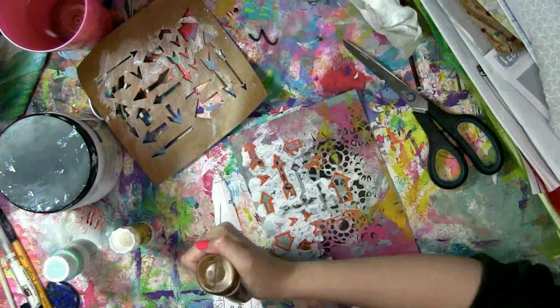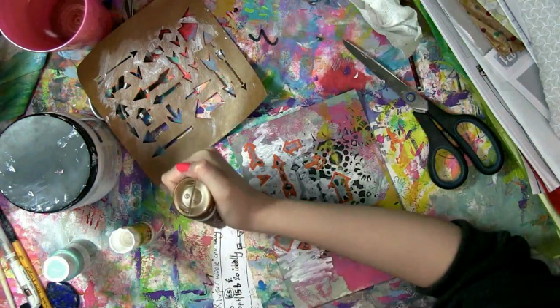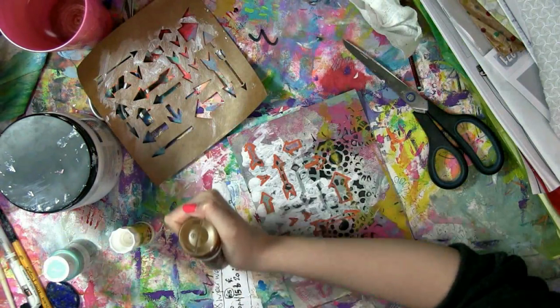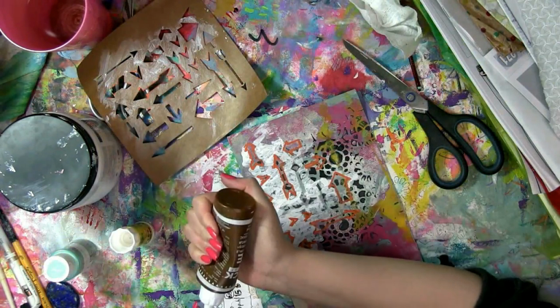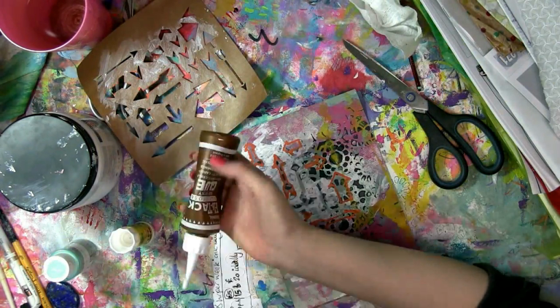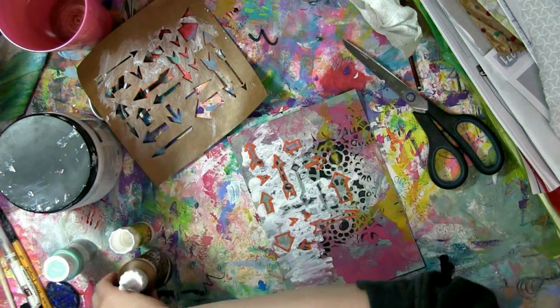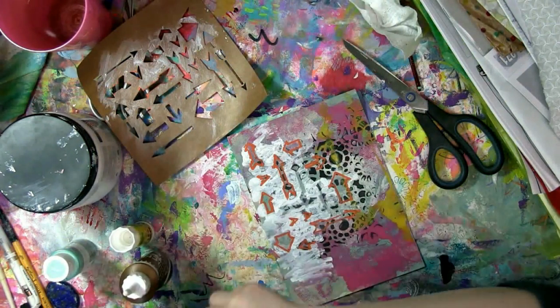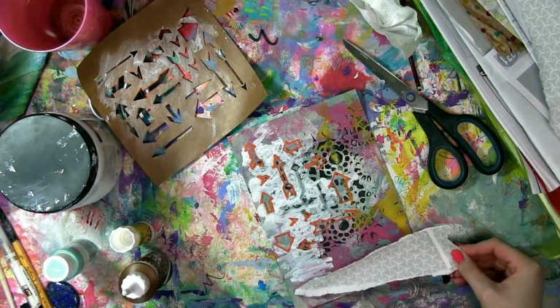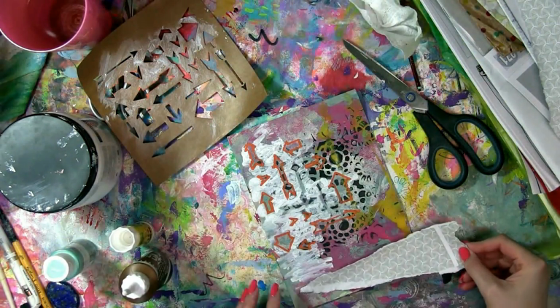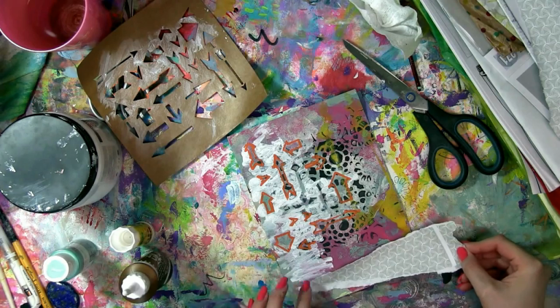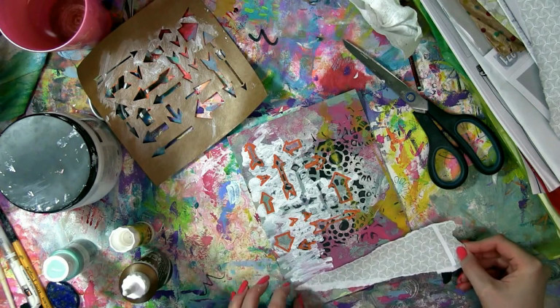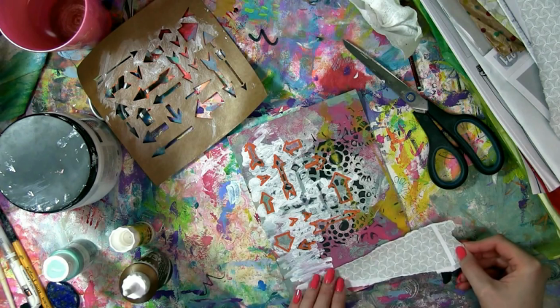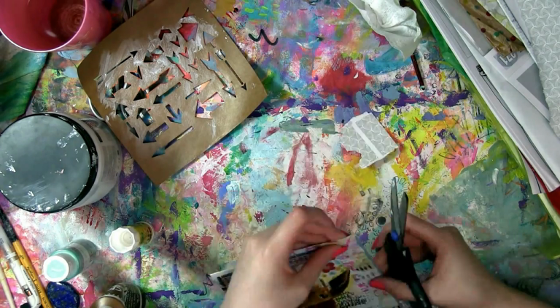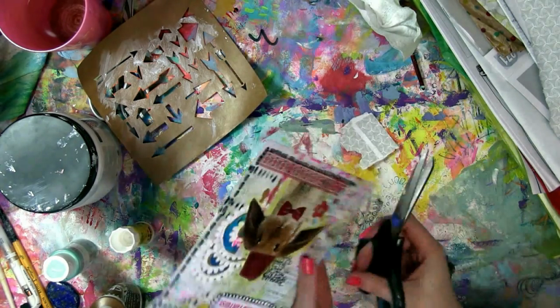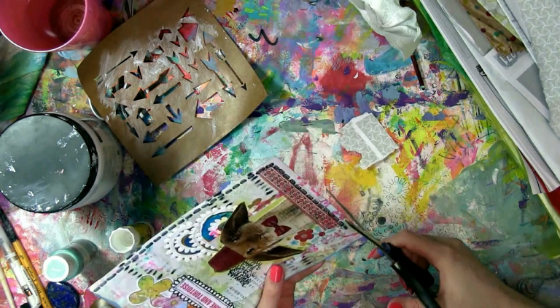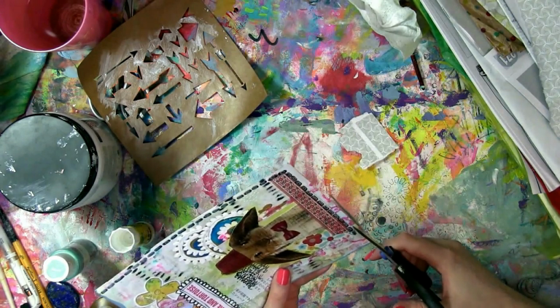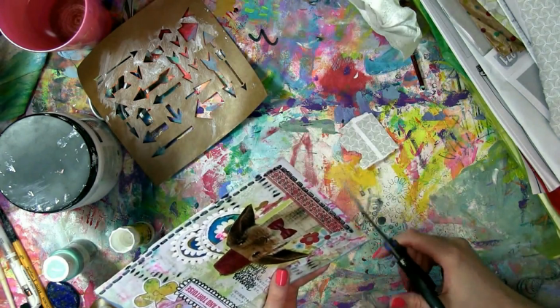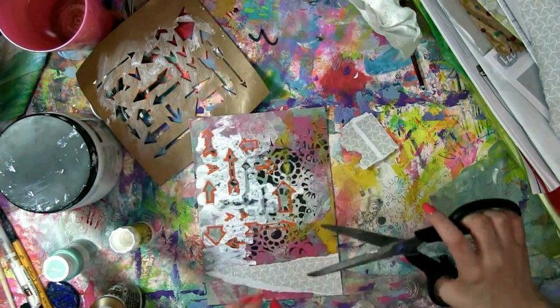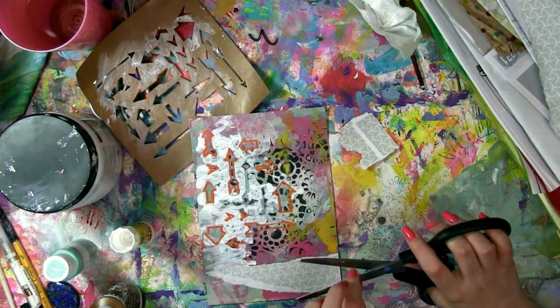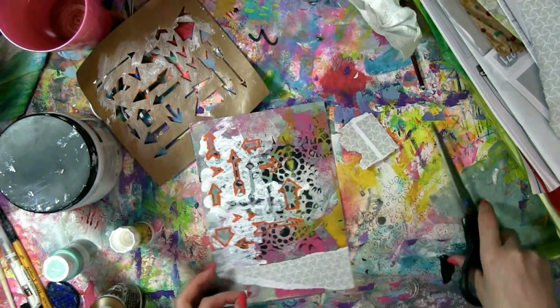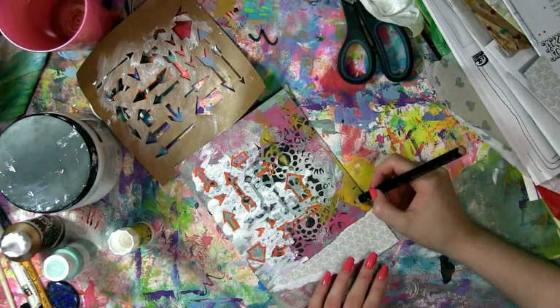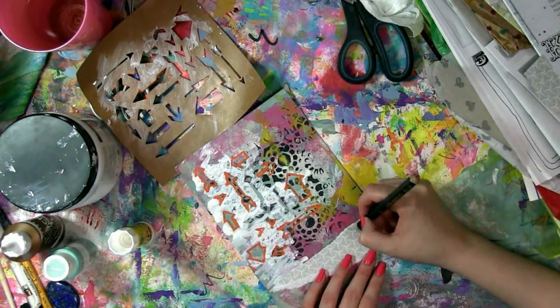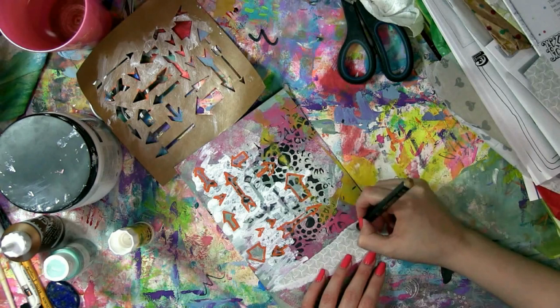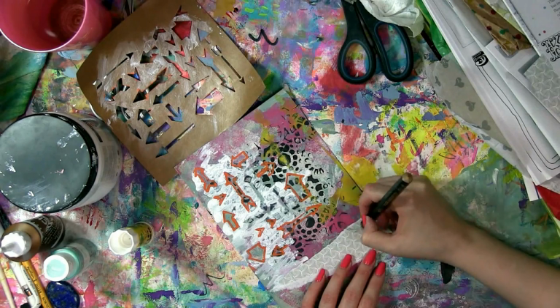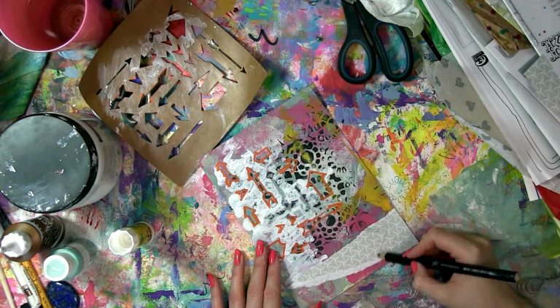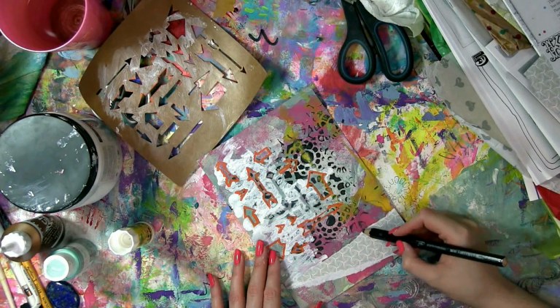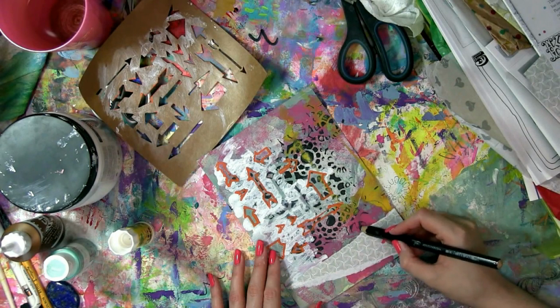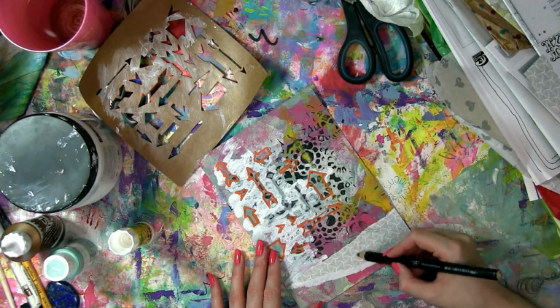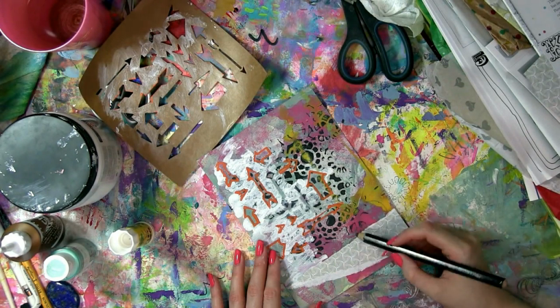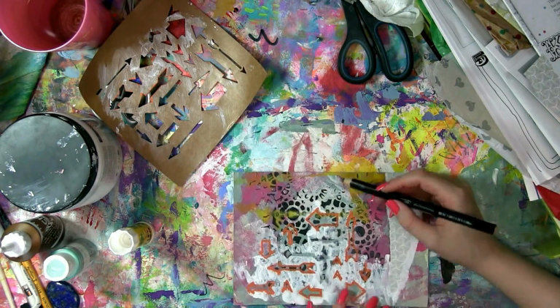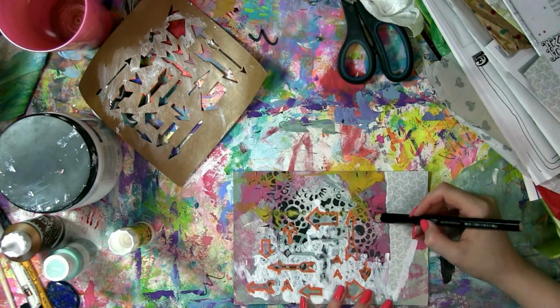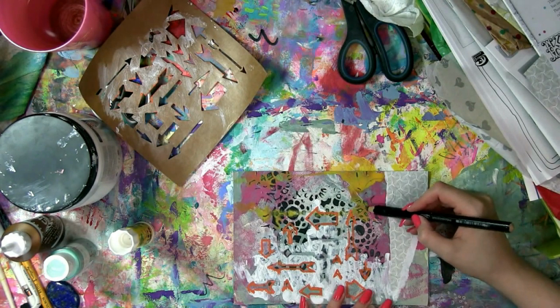This is one of my junk journaling pages, so on goes a bit of junk mail — one of the security envelope patterns. And now I'm adding a shape which I actually saw in one of Leonardo da Vinci's notebooks.